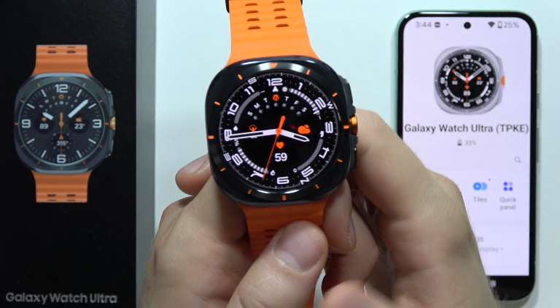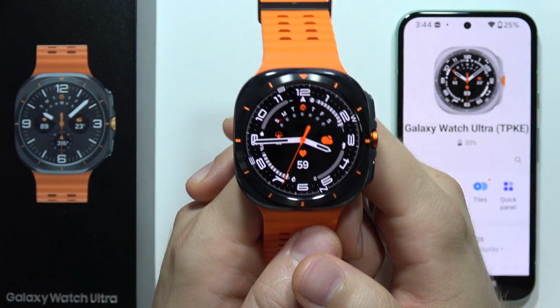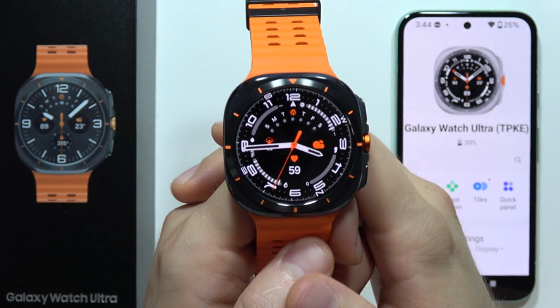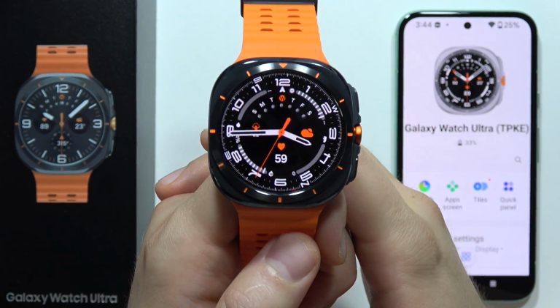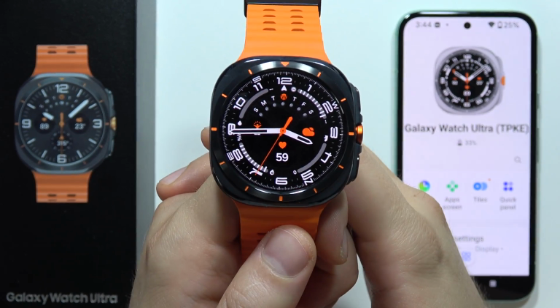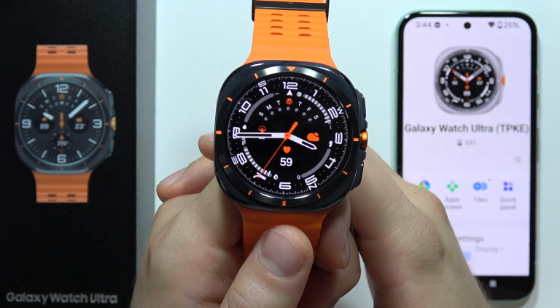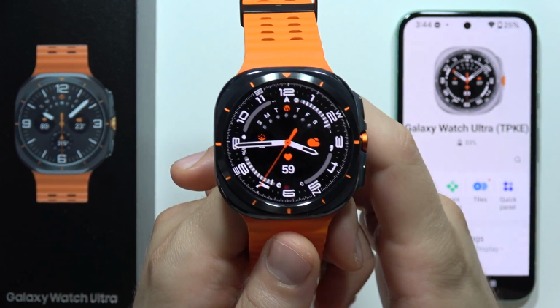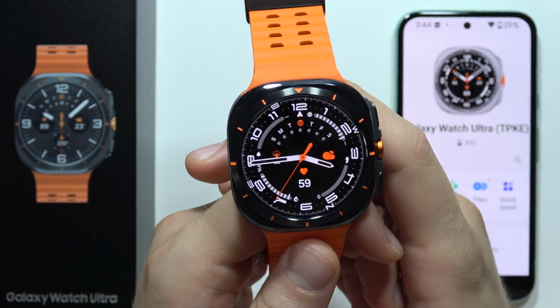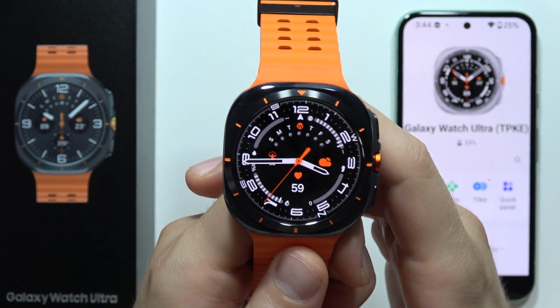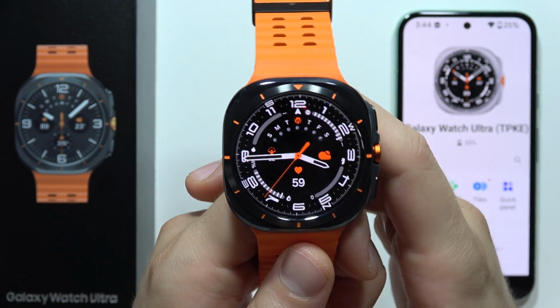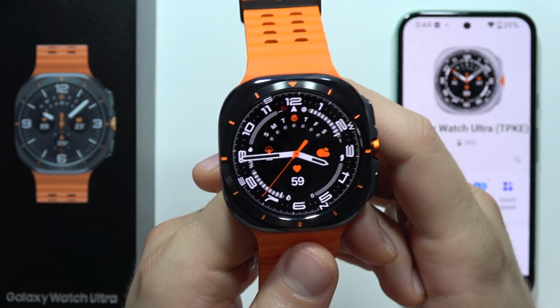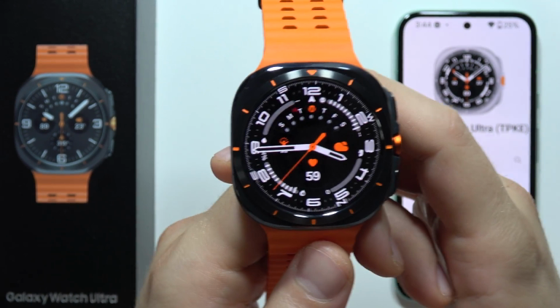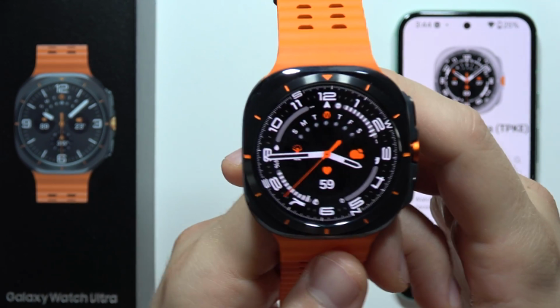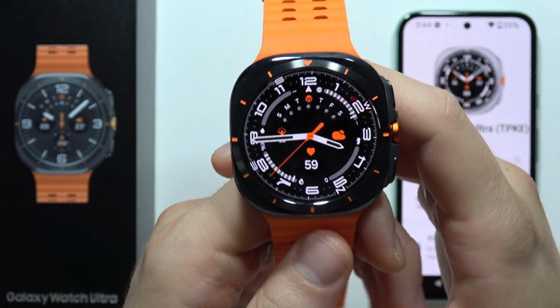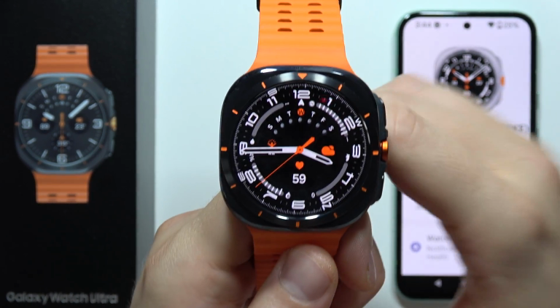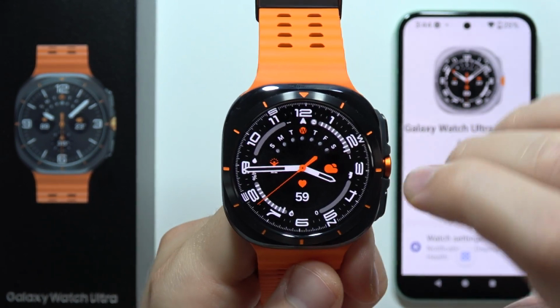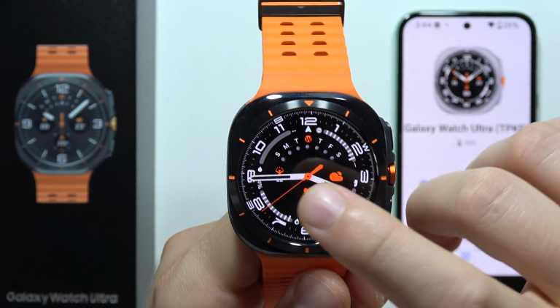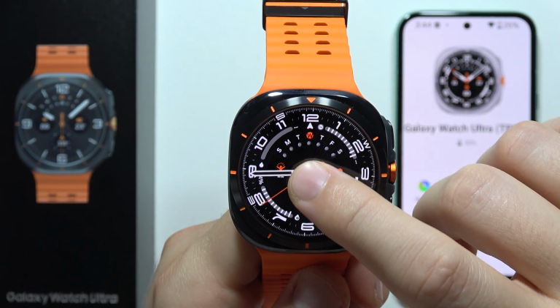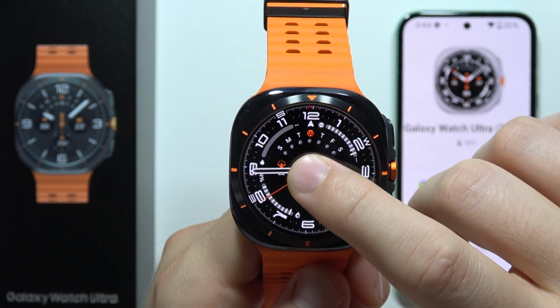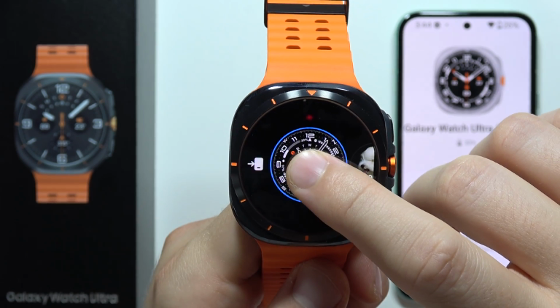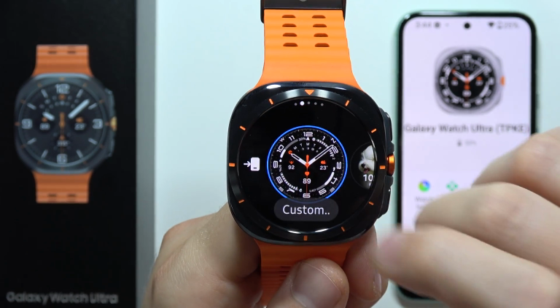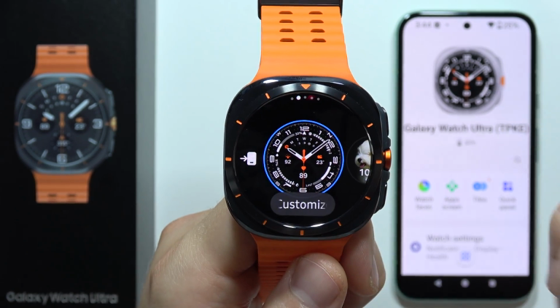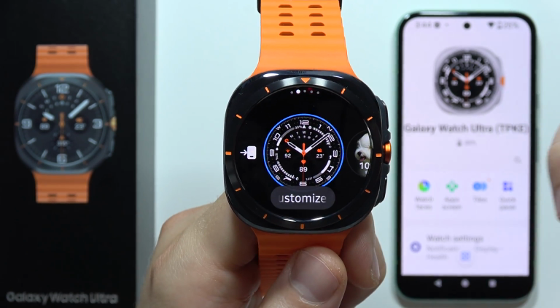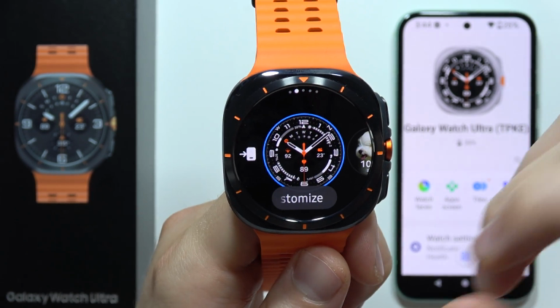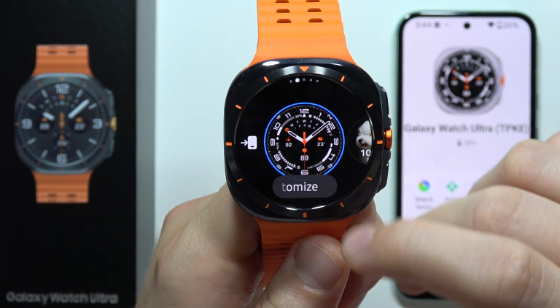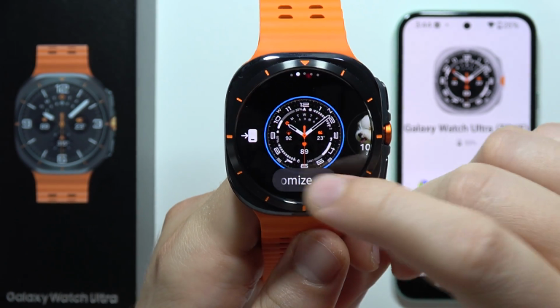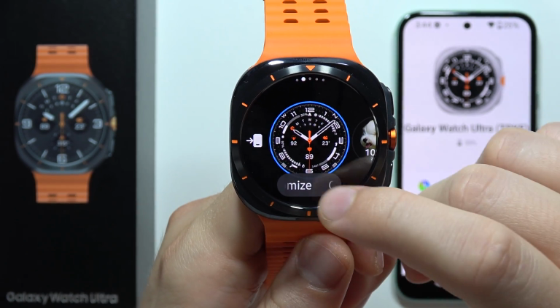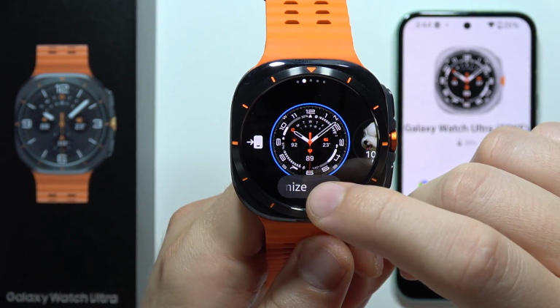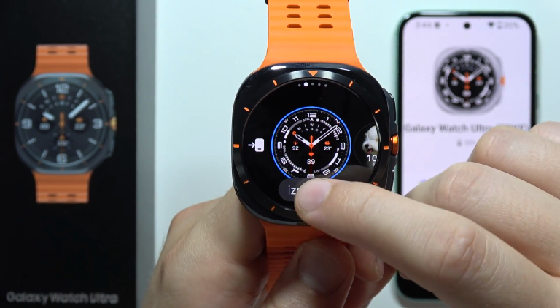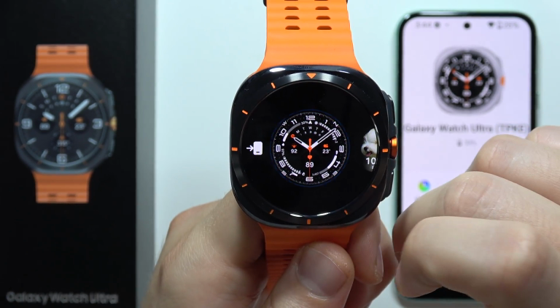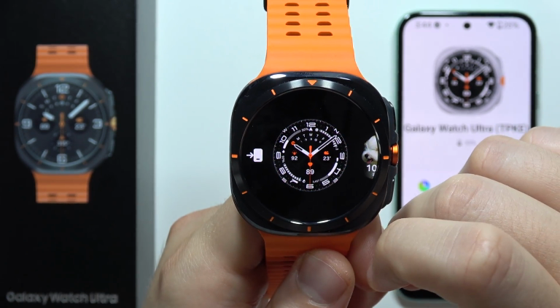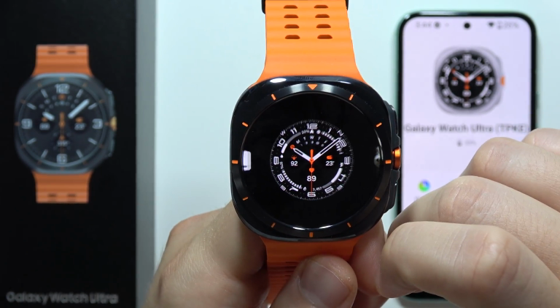If you want to customize your watch faces on the Samsung Galaxy Watch Ultra, all you have to do is click and hold with your finger on the current watch face and then tap on this customize button.